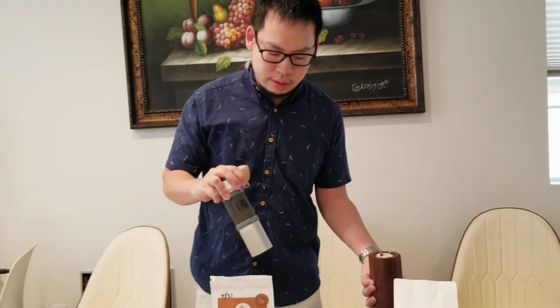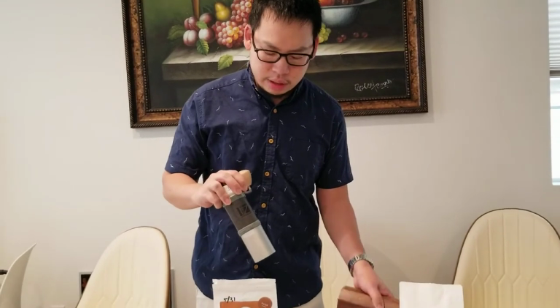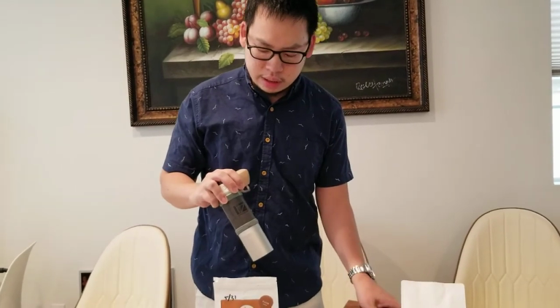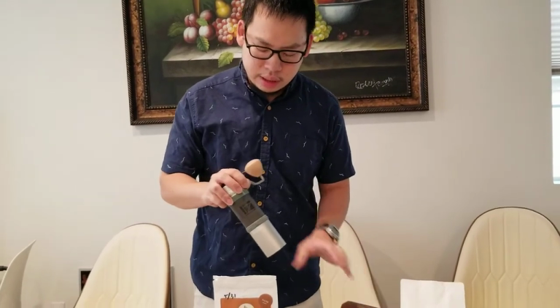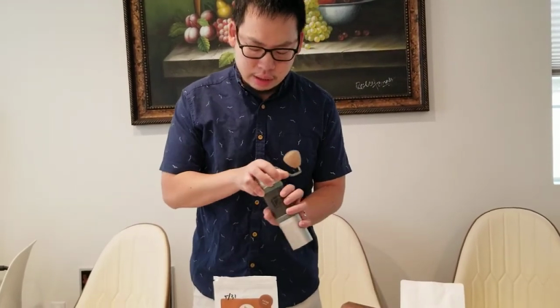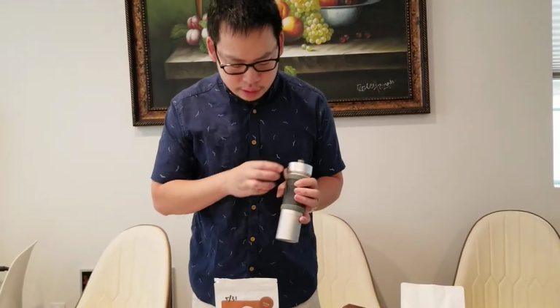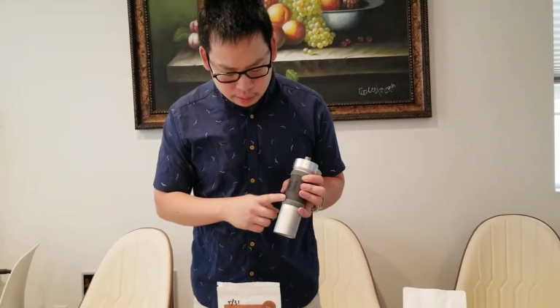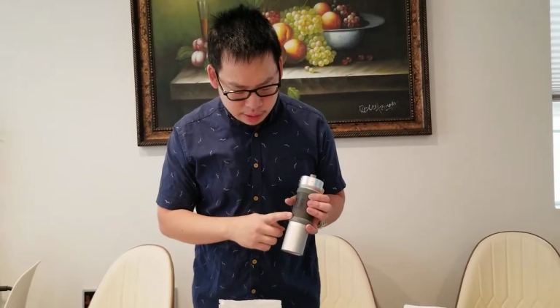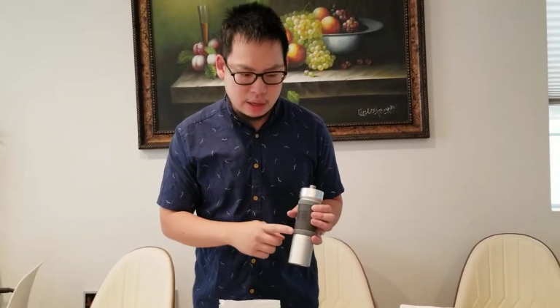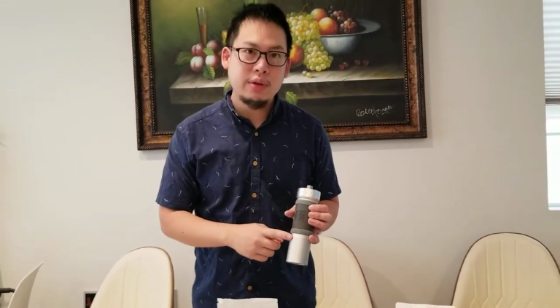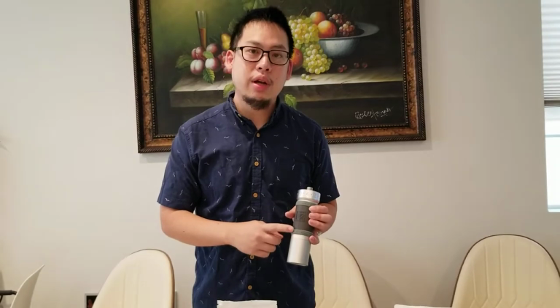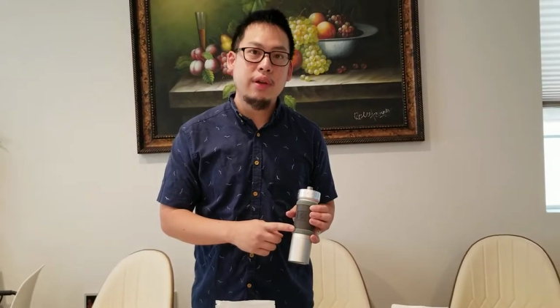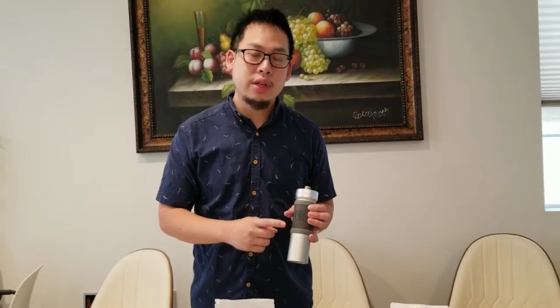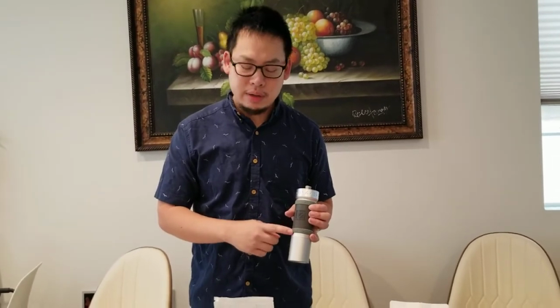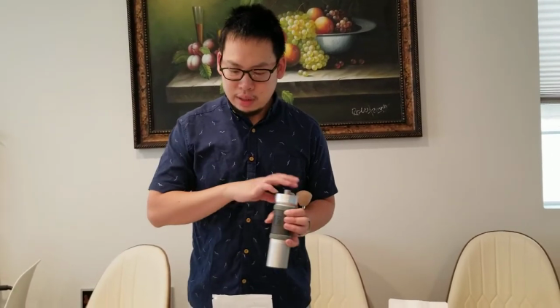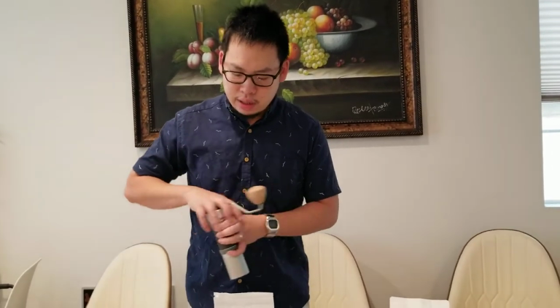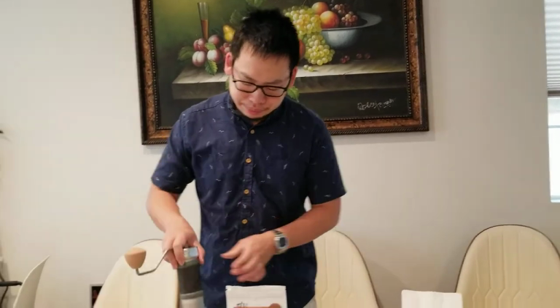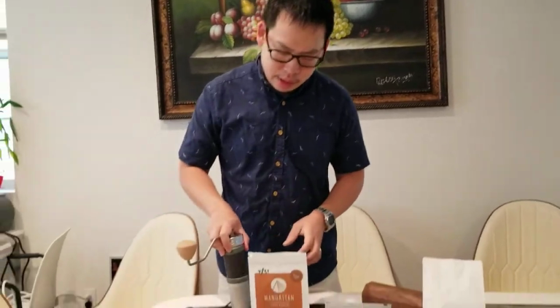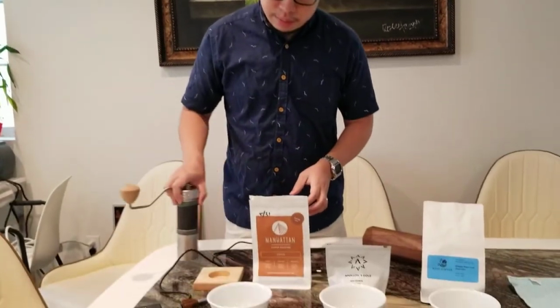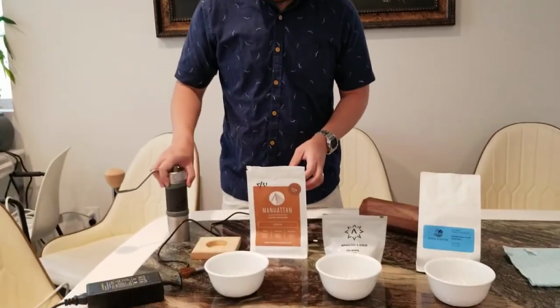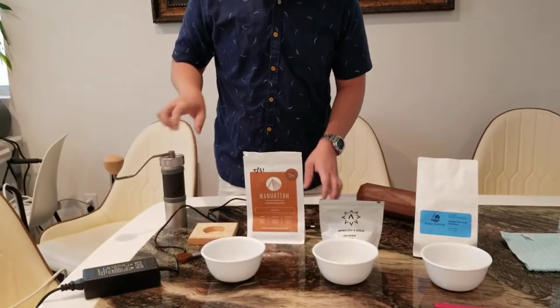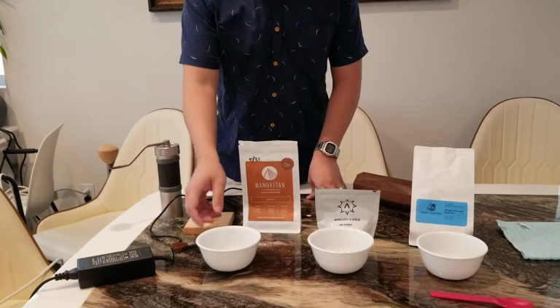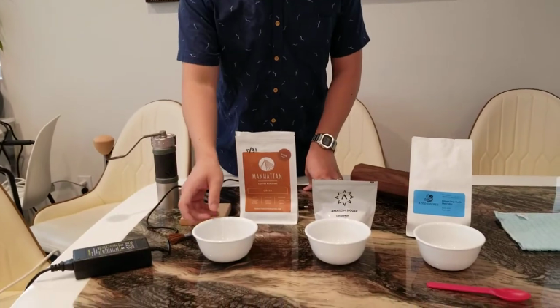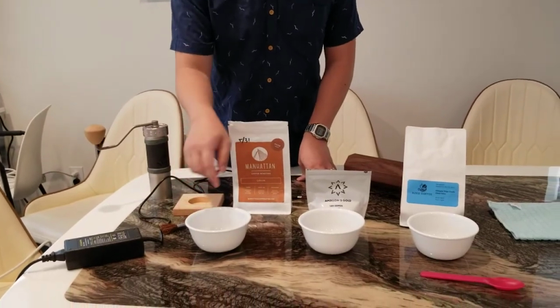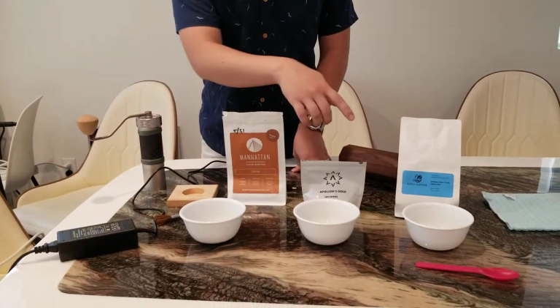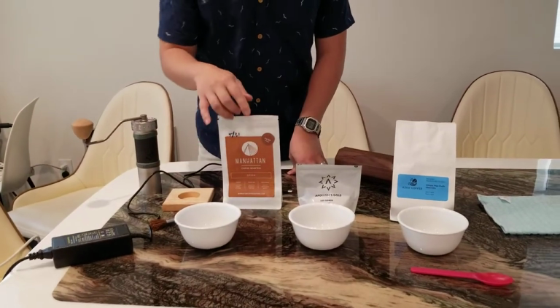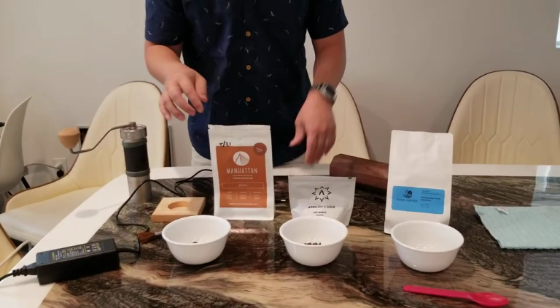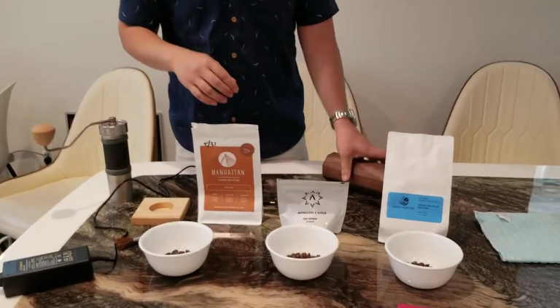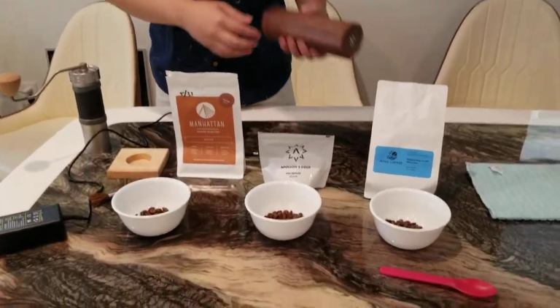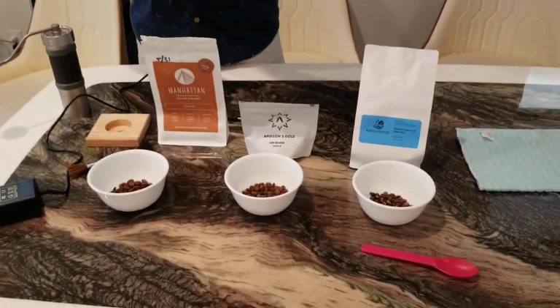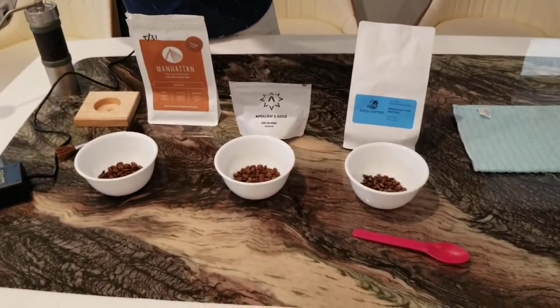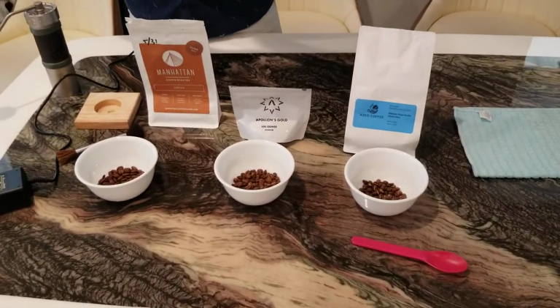The only thing that is an issue is when you grind light roast coffee for espresso. I have three different beans to try to grind with this.